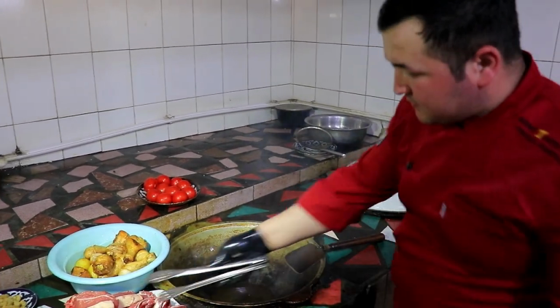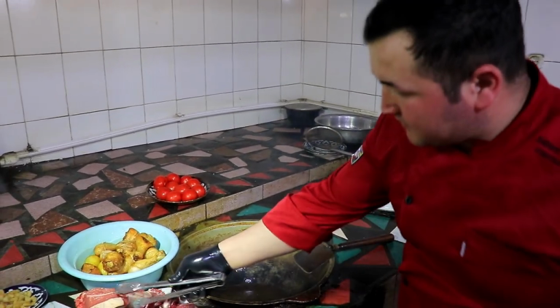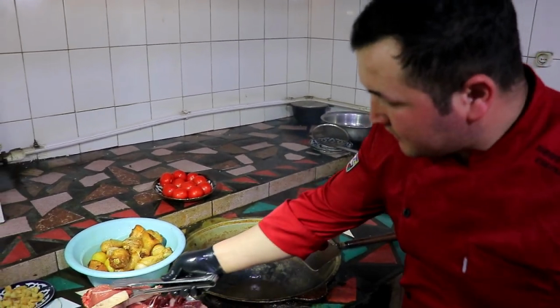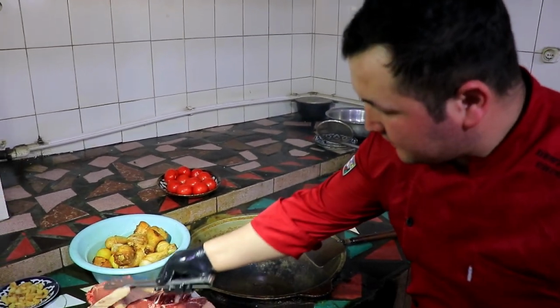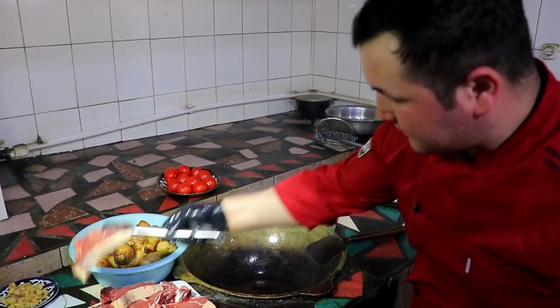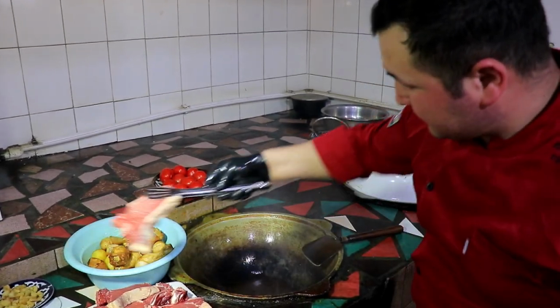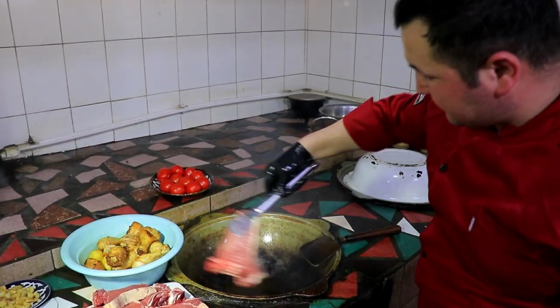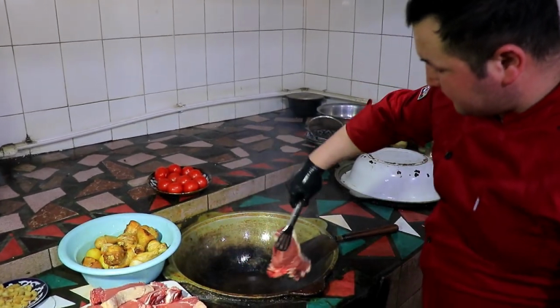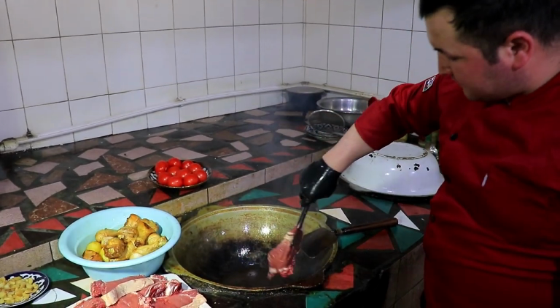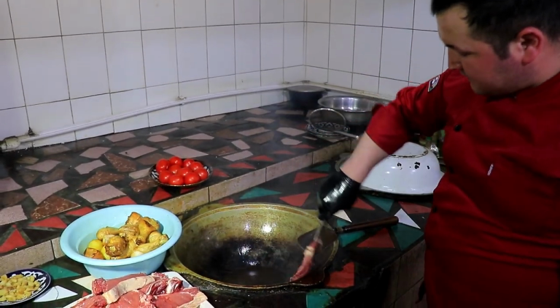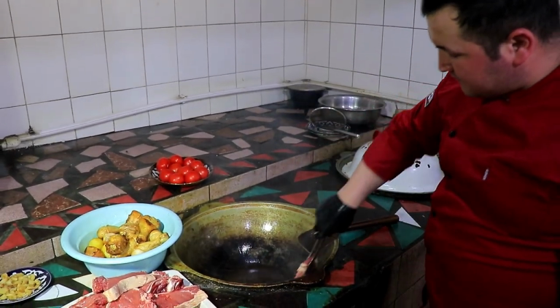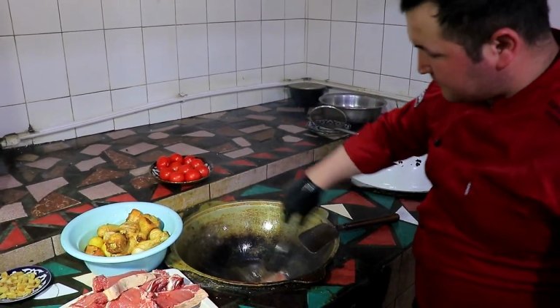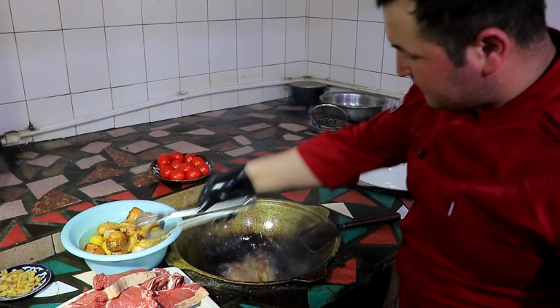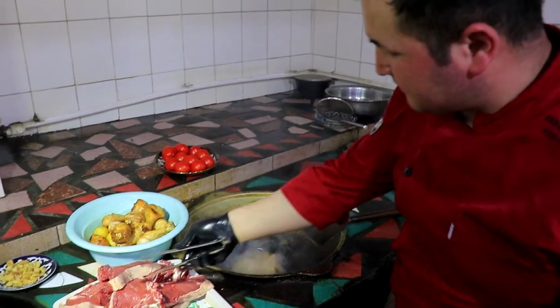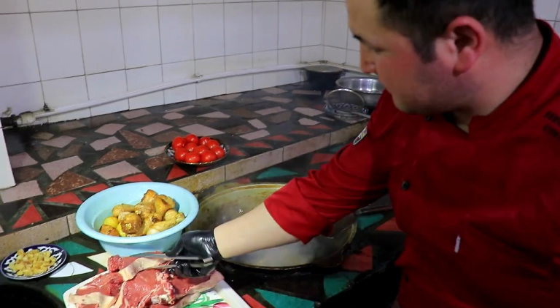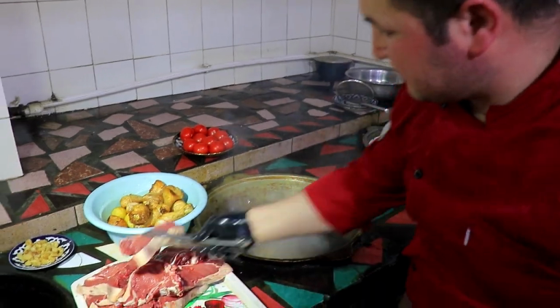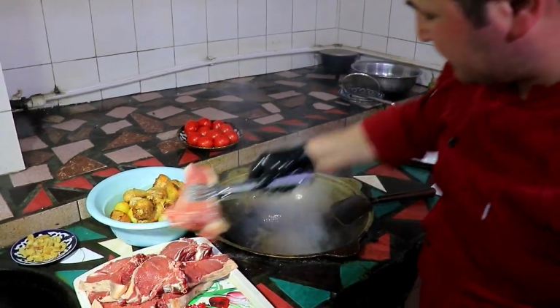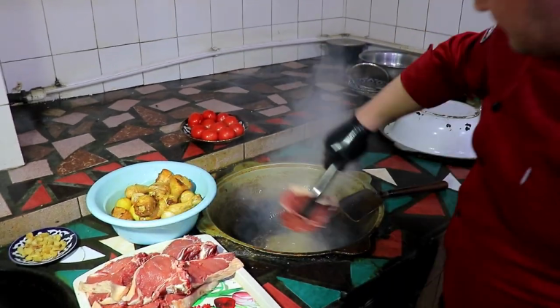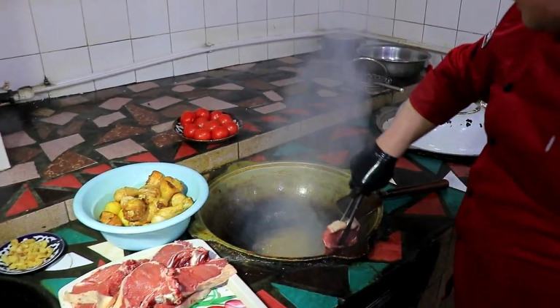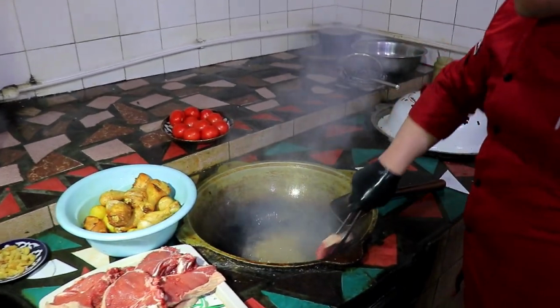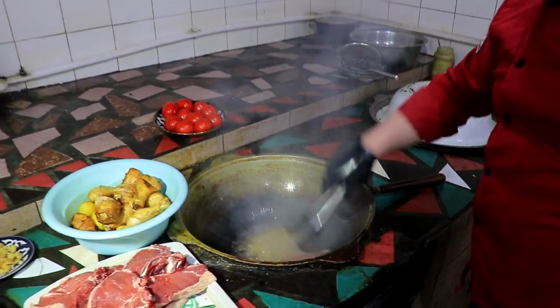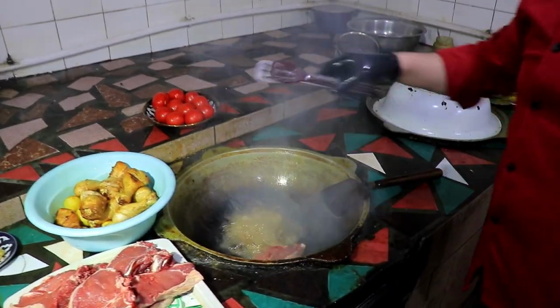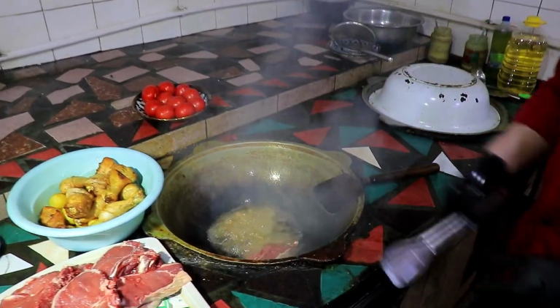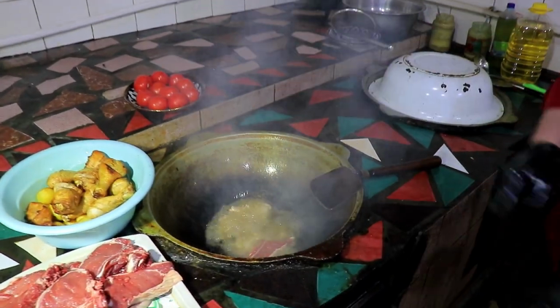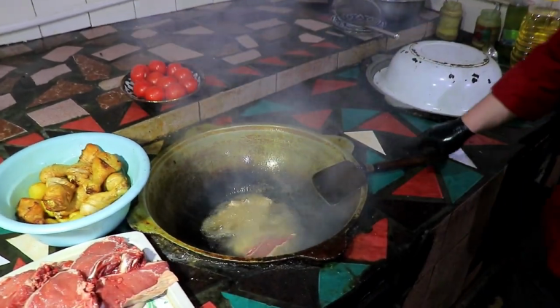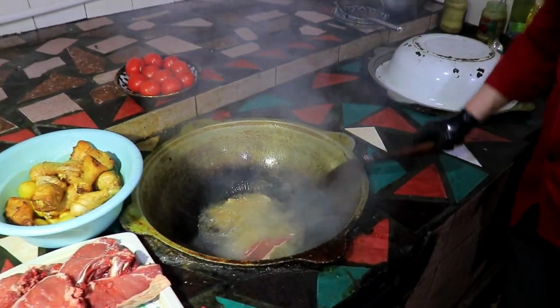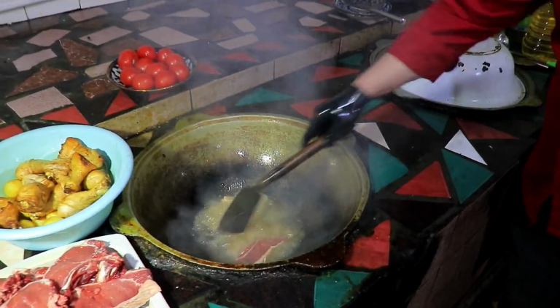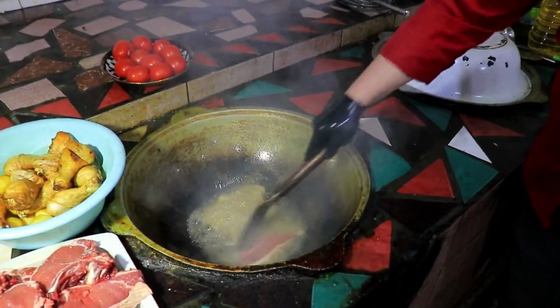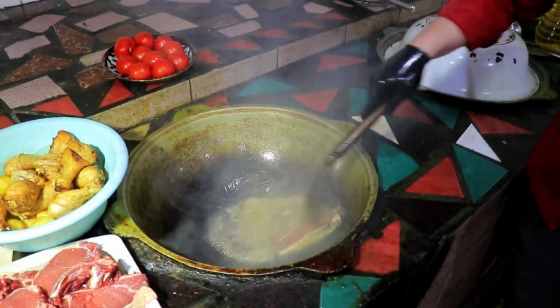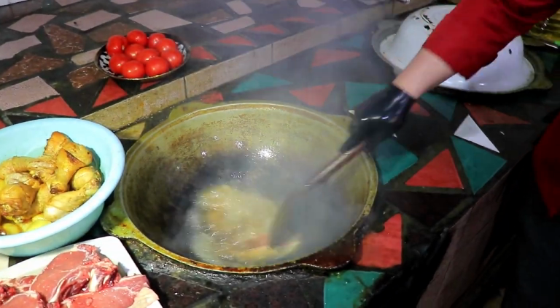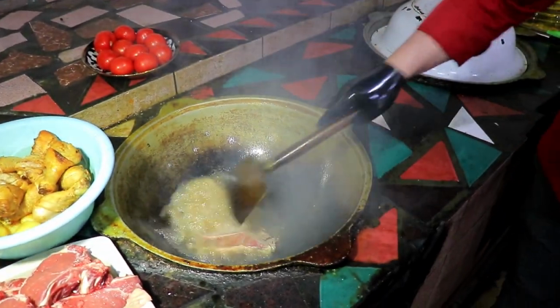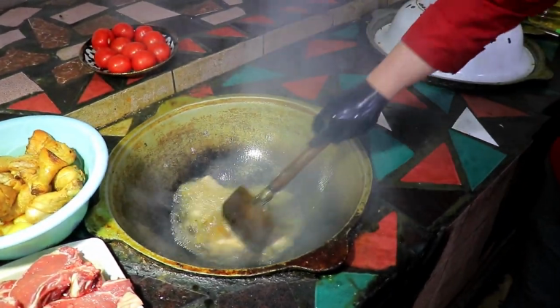Let's try it in. I'm going to add the pan. Let's put the pan around. I'm going to add the pan.